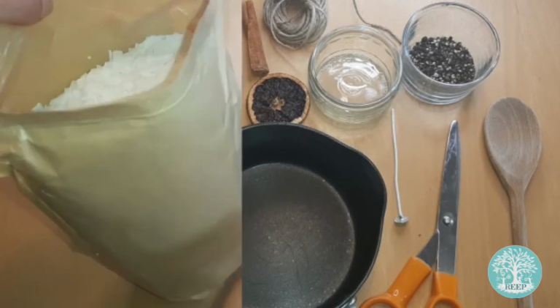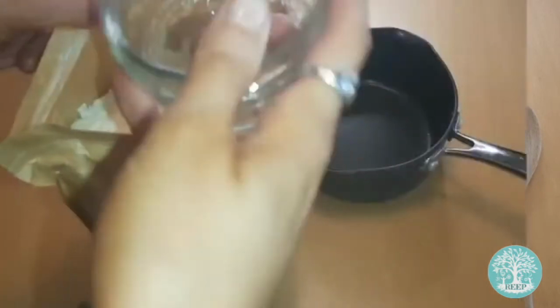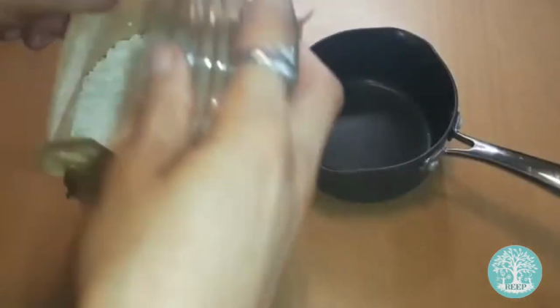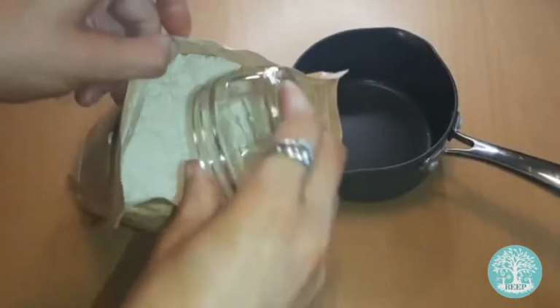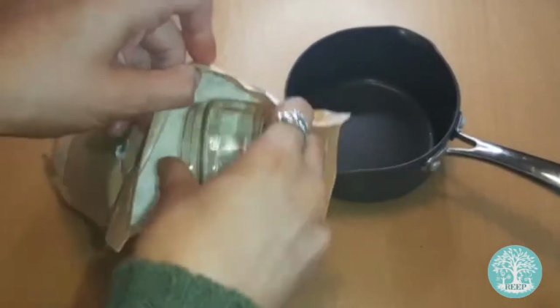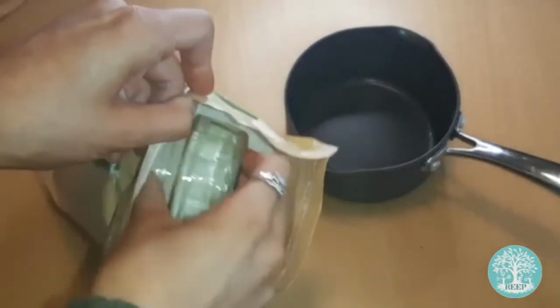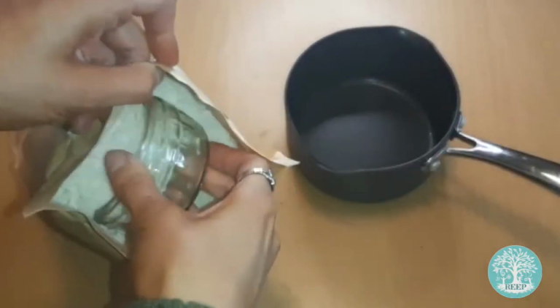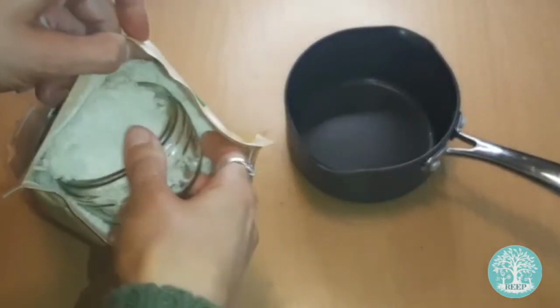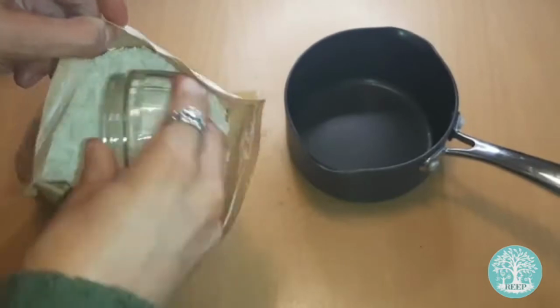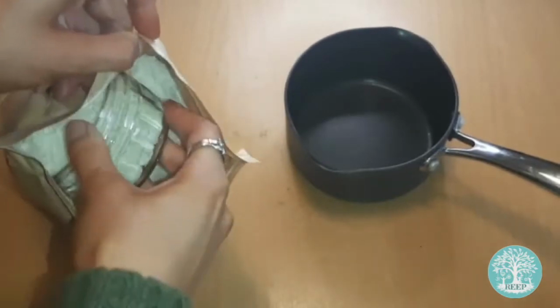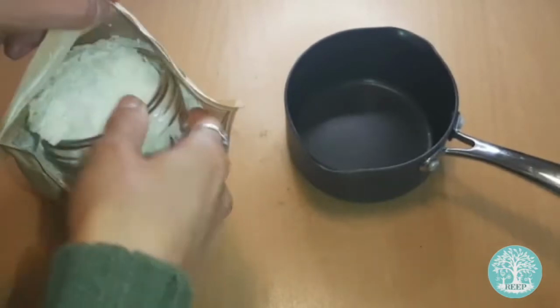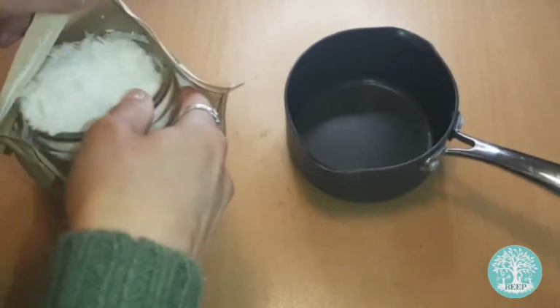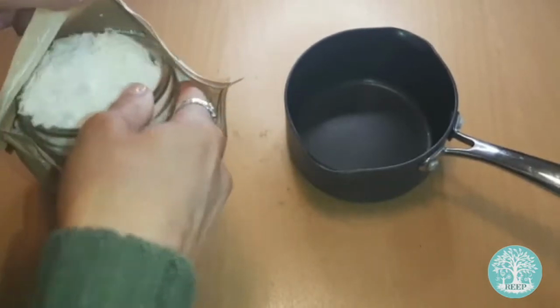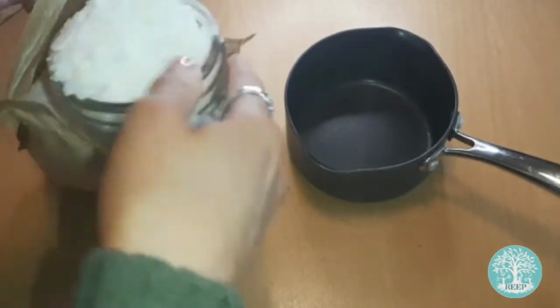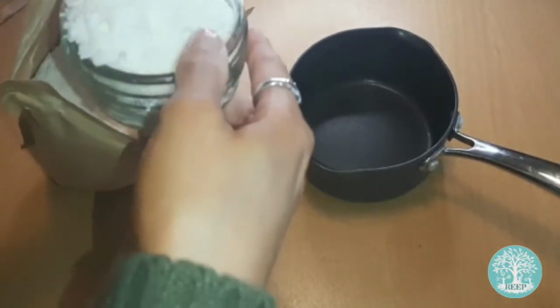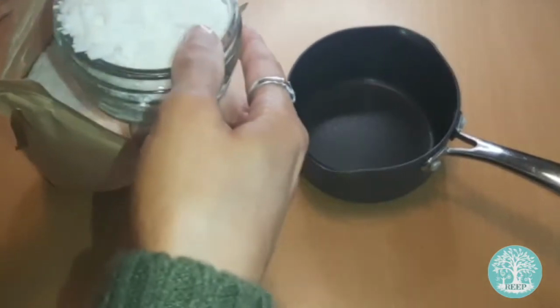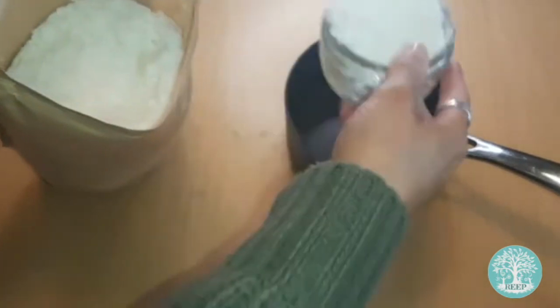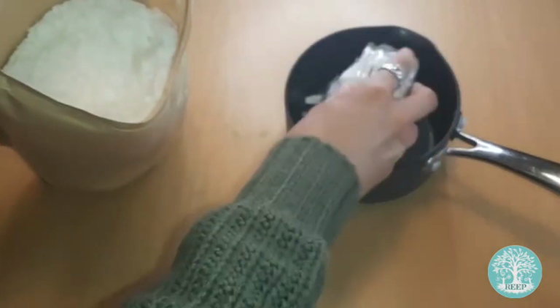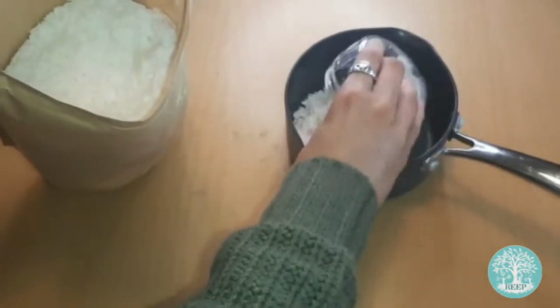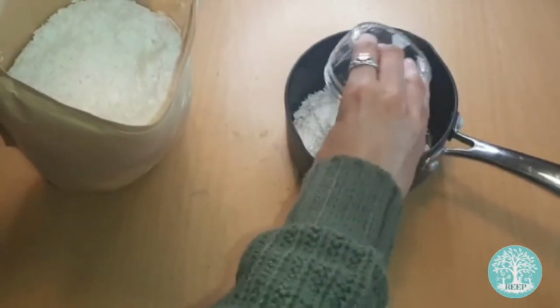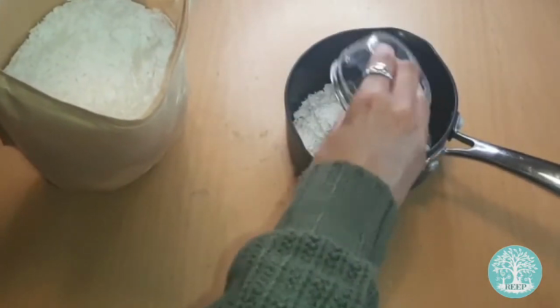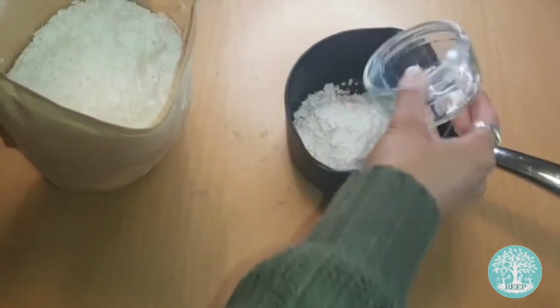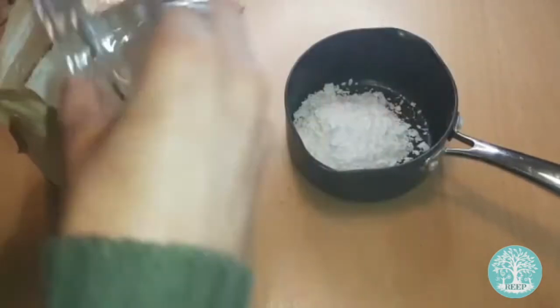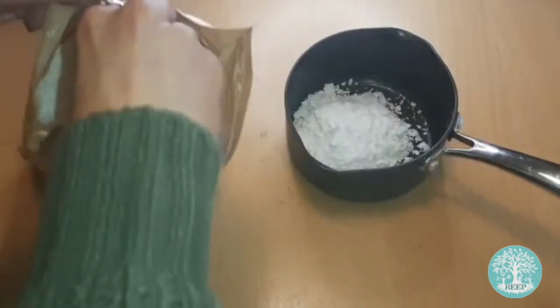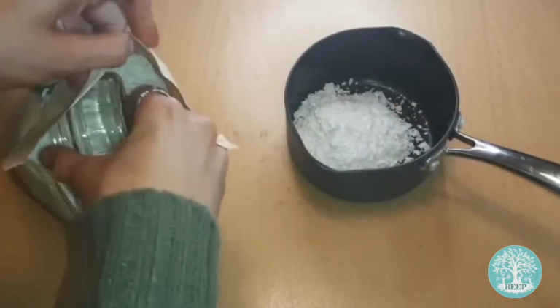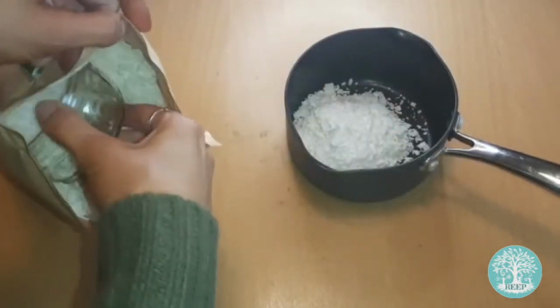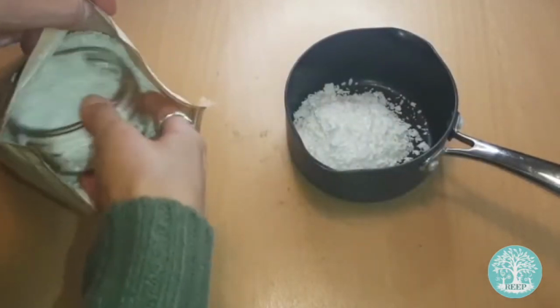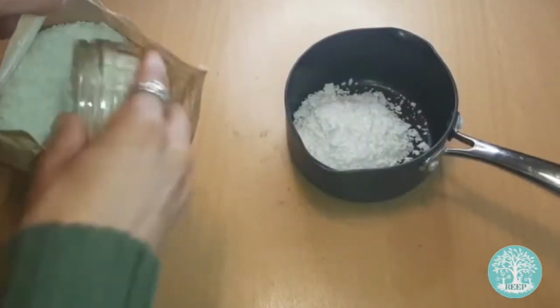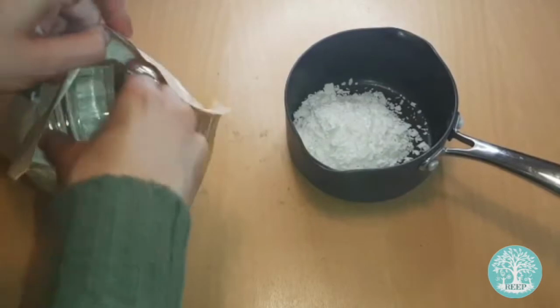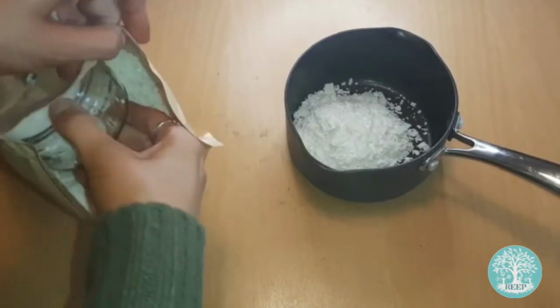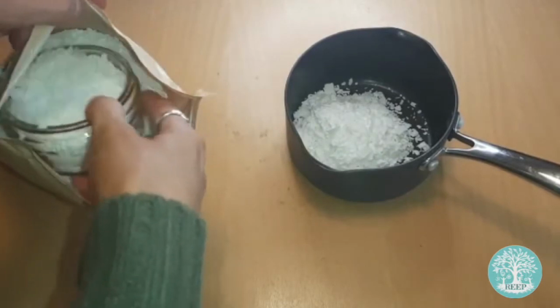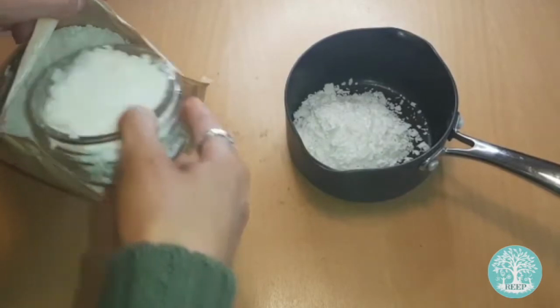To make sure you melt enough wax for your candle, fill your jar twice with wax flakes and pour them into the saucepan, like I'm doing here.